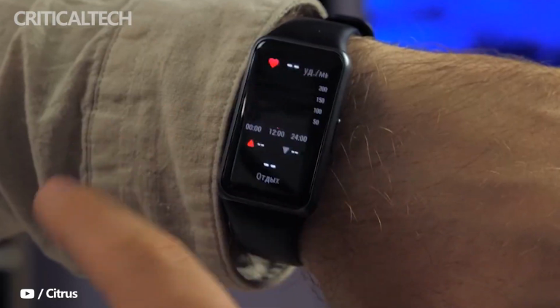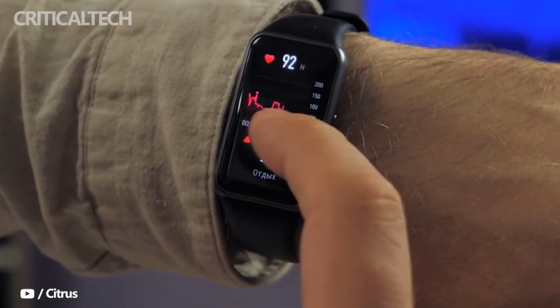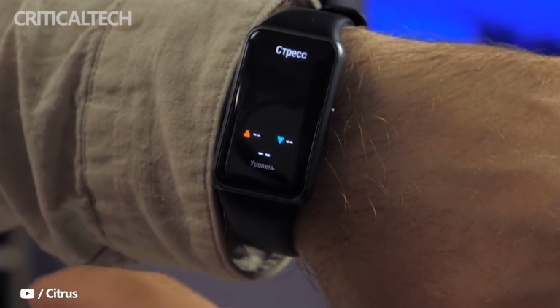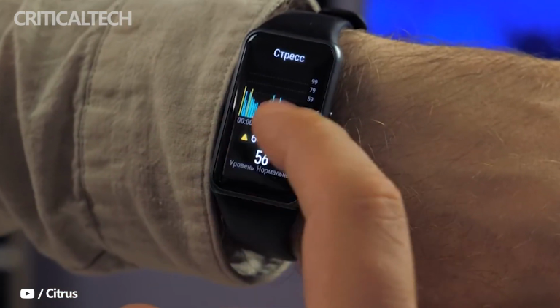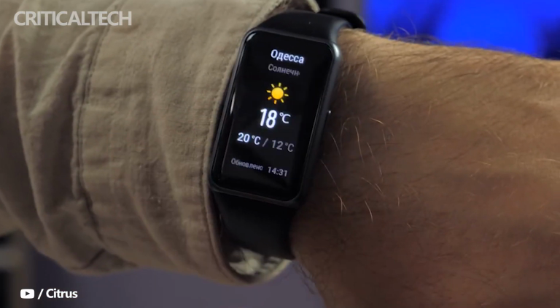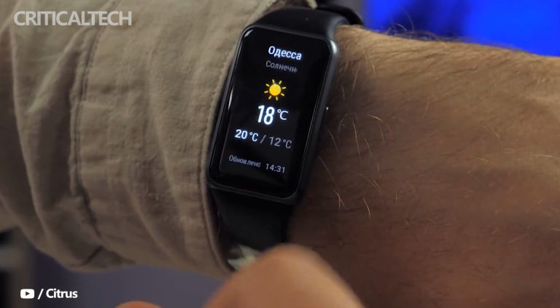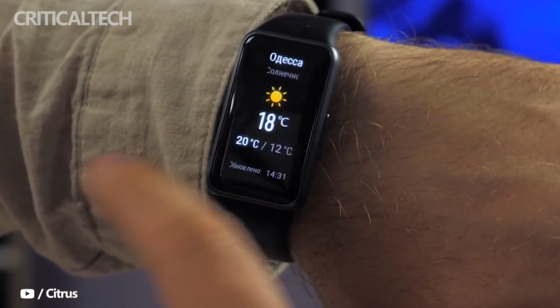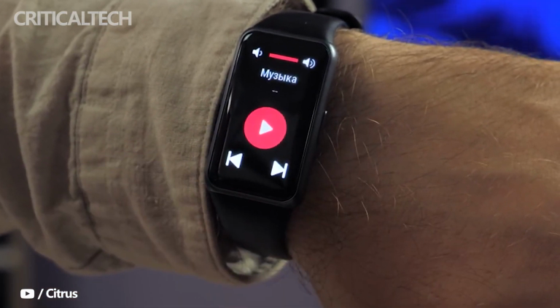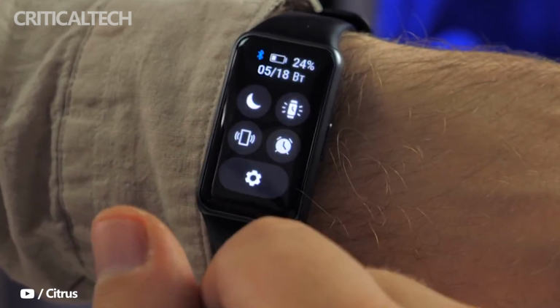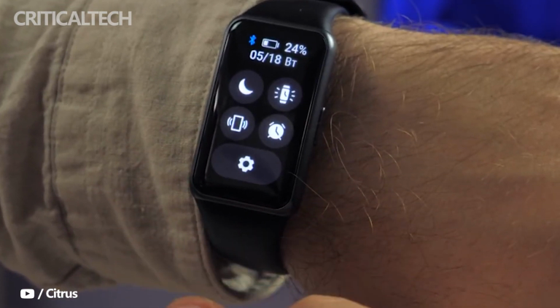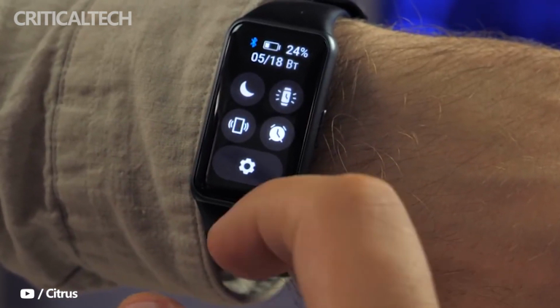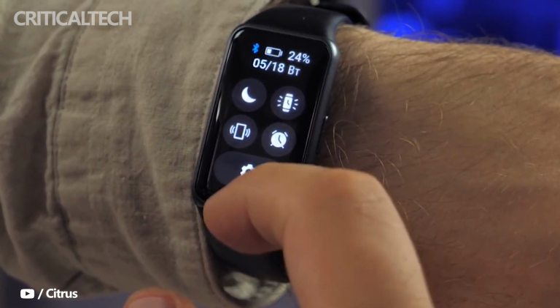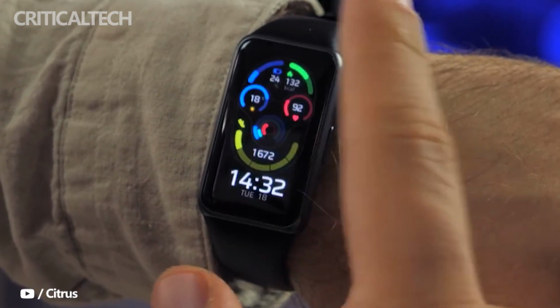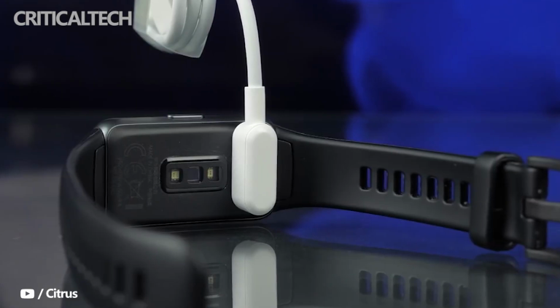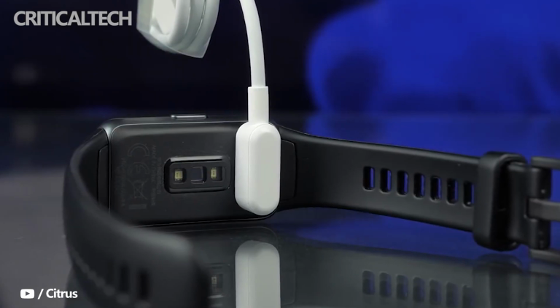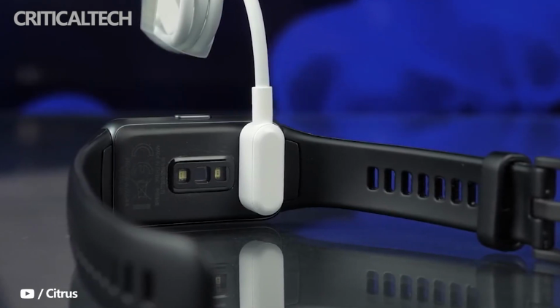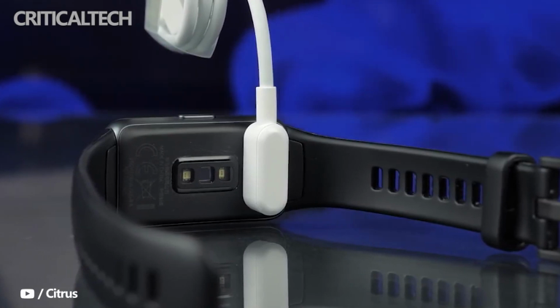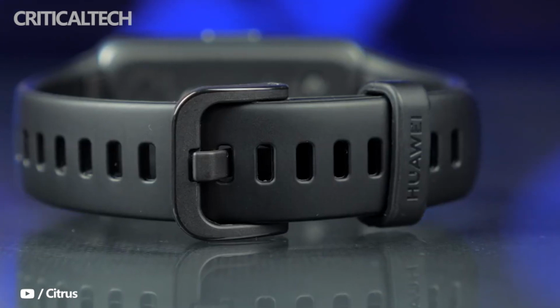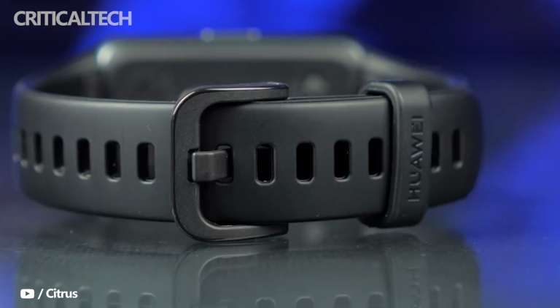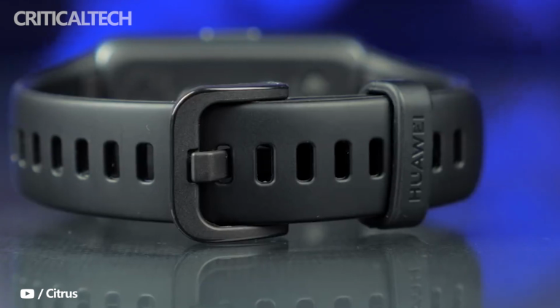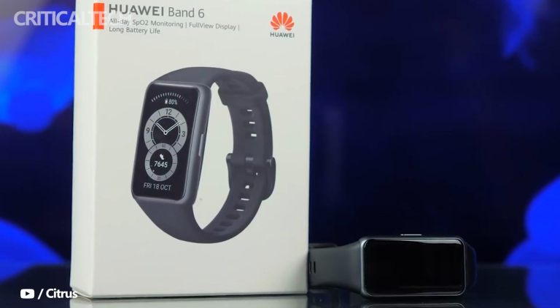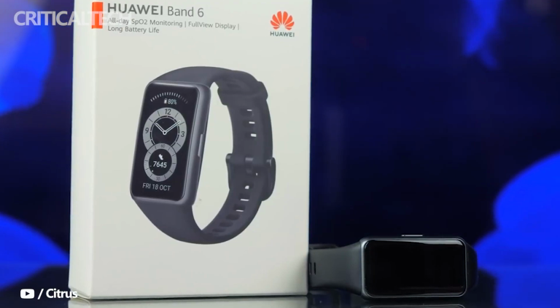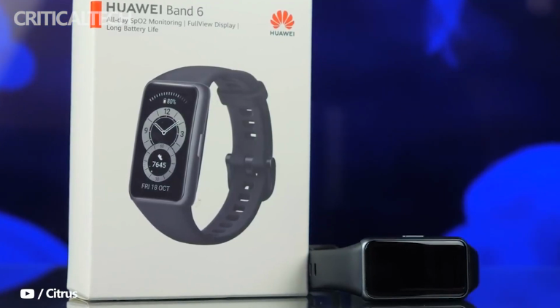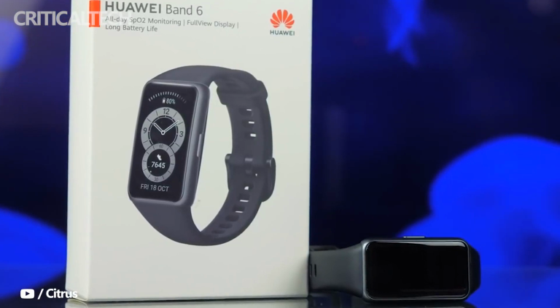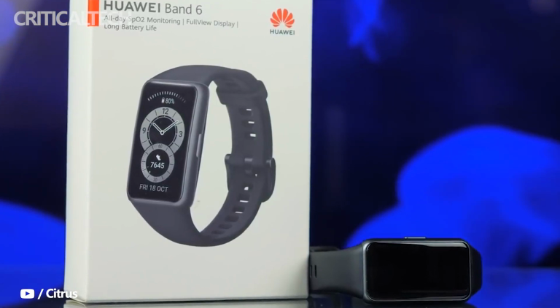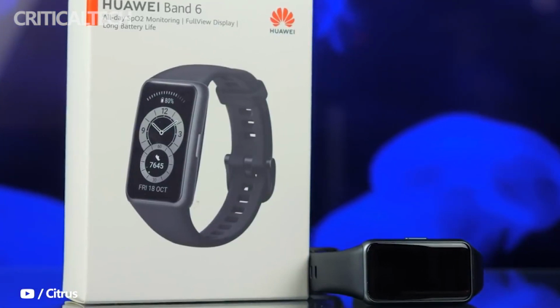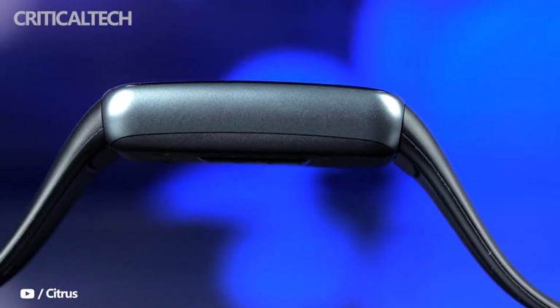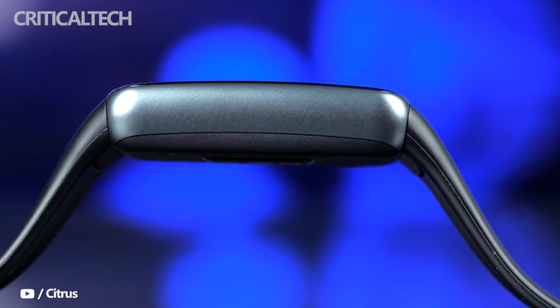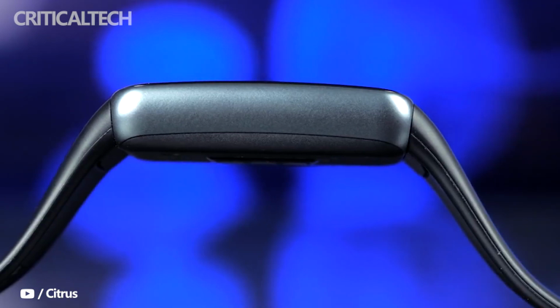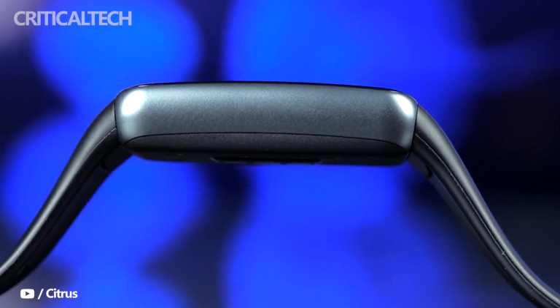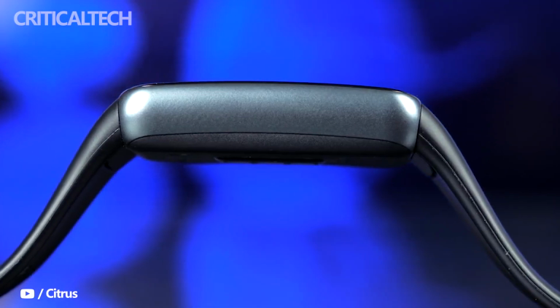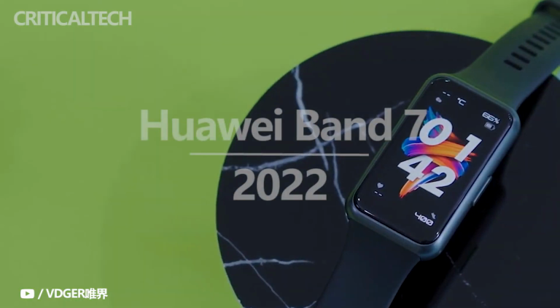Huawei Band 6 finally achieved a screen ratio of 64%, which can be called the full screen of the bracelet industry. With this large screen, the Huawei Band 6 is very close to a lightweight smartwatch in form, but the price is more competitive, coupled with a long-lasting battery life of up to 14 days and comprehensive professional Huawei sports health functions. Huawei Band 6 once again leads the new form of bracelet design.